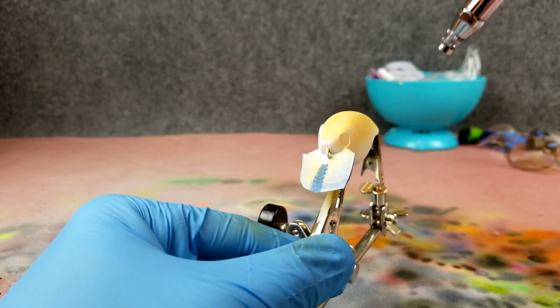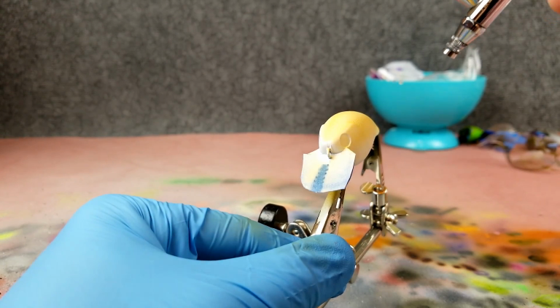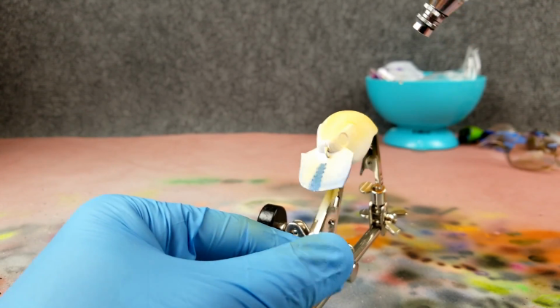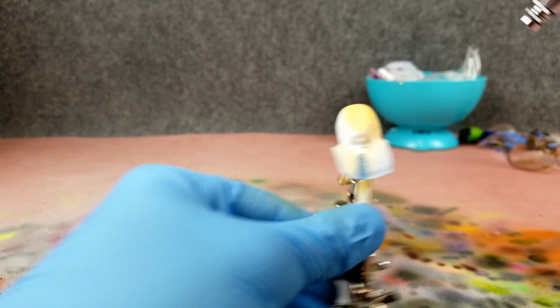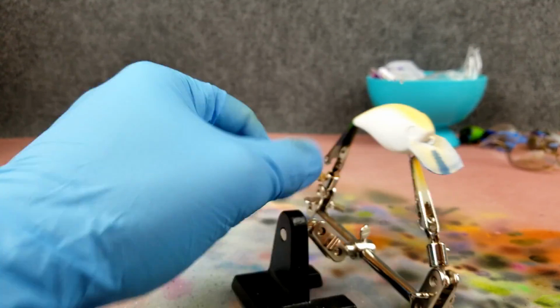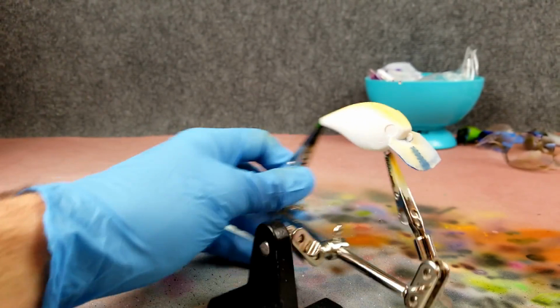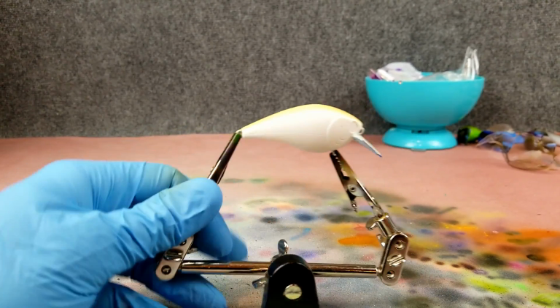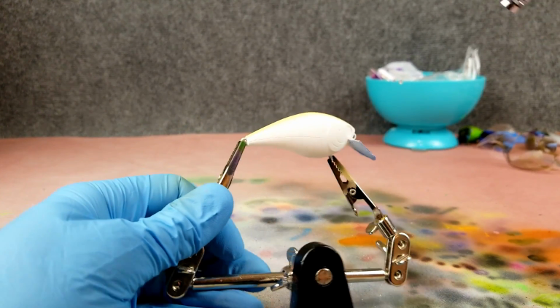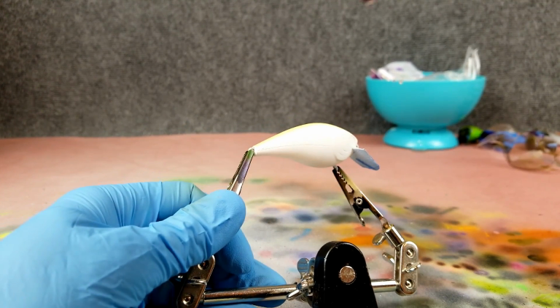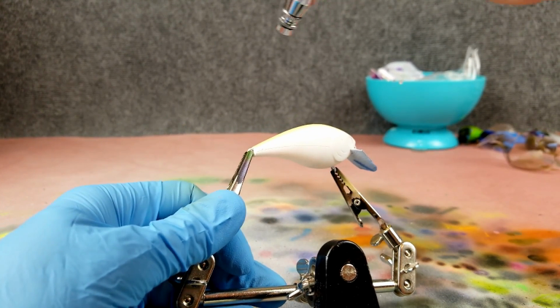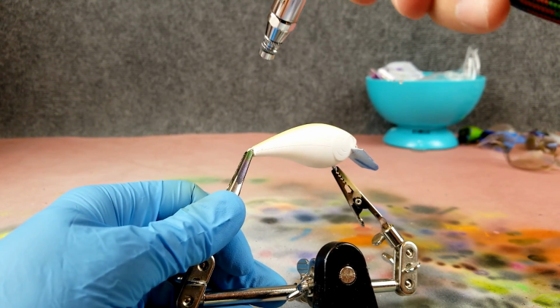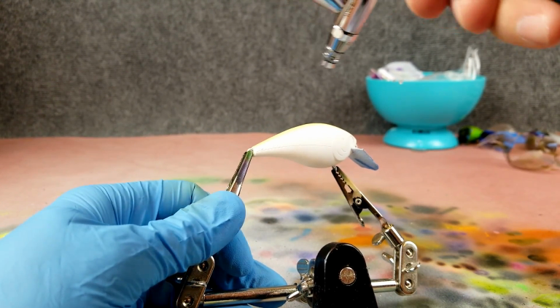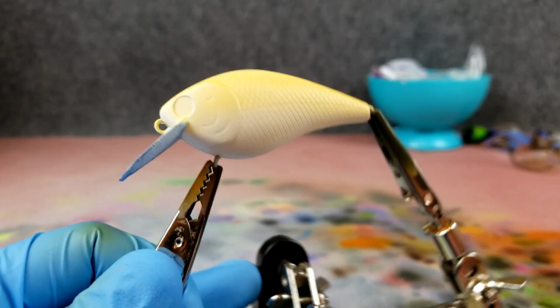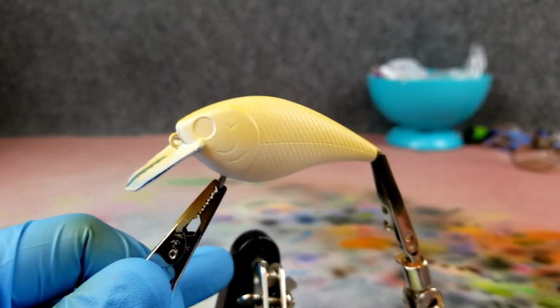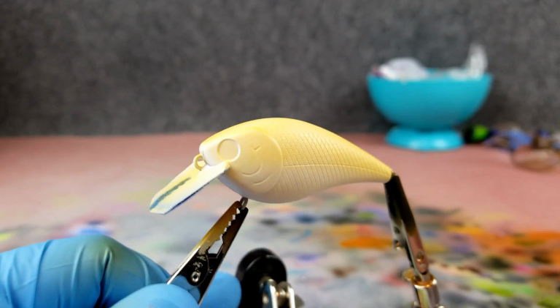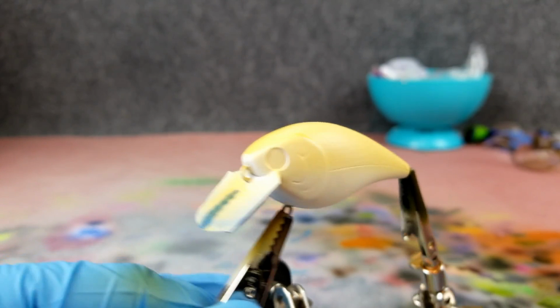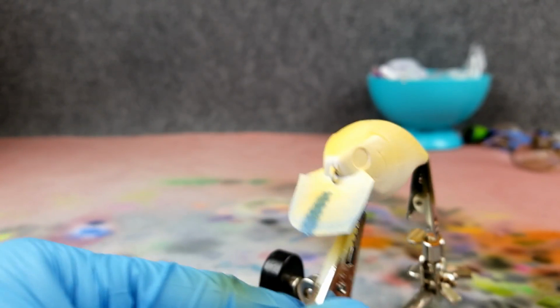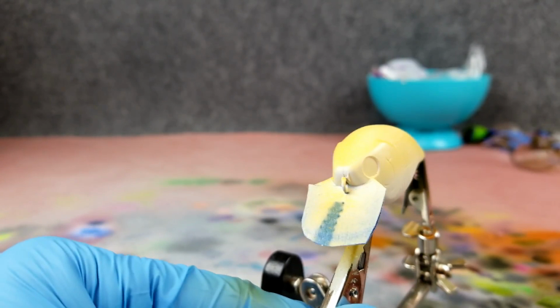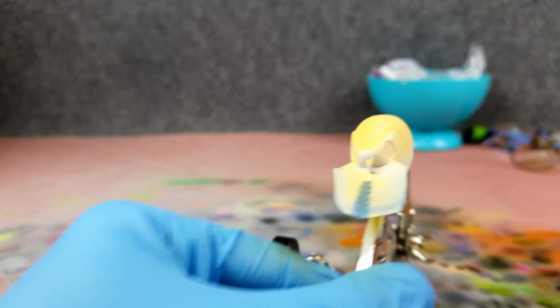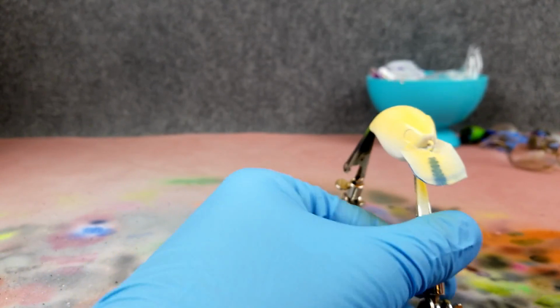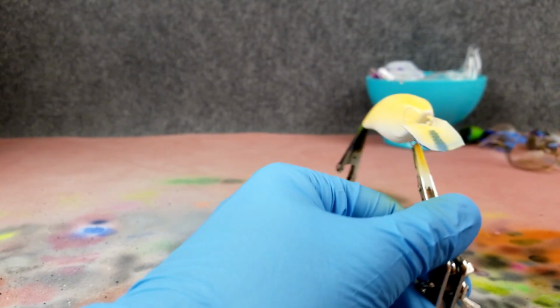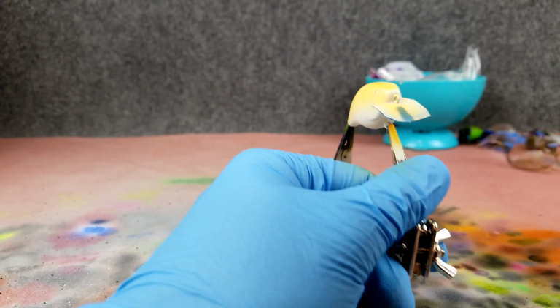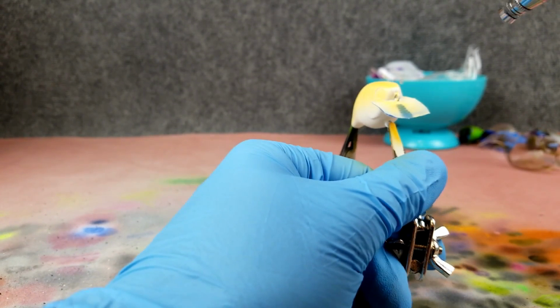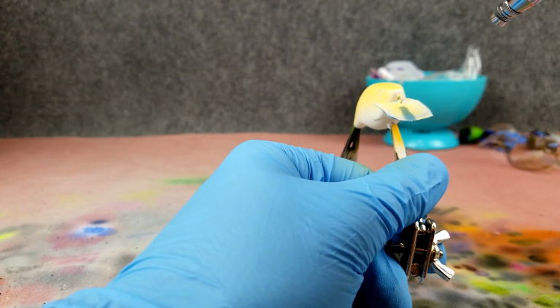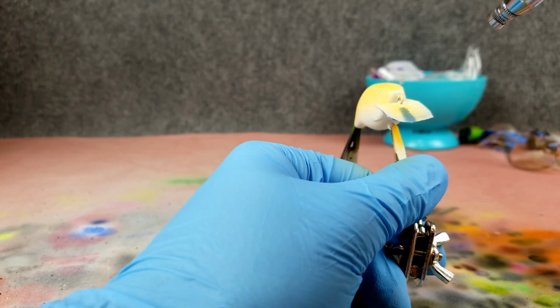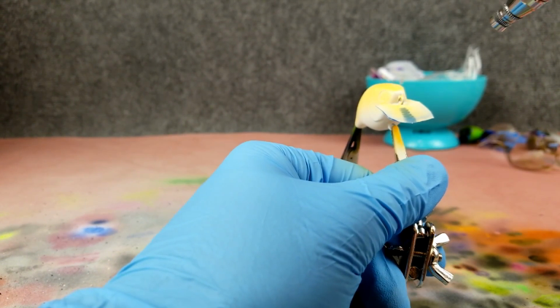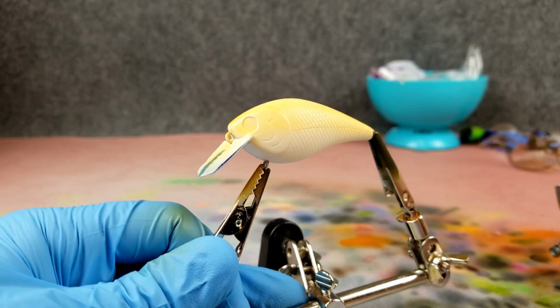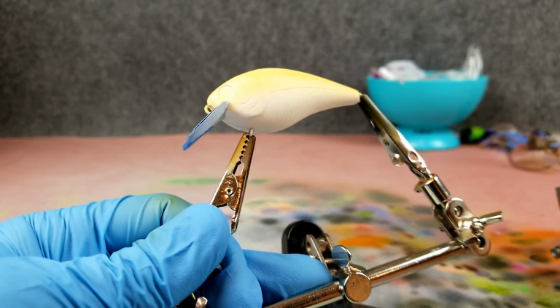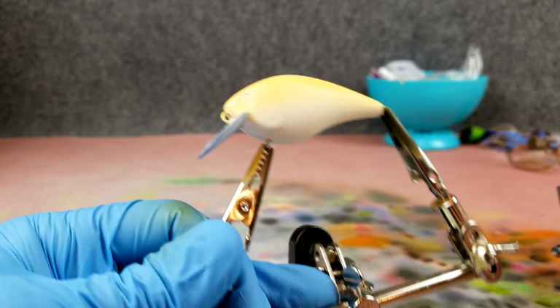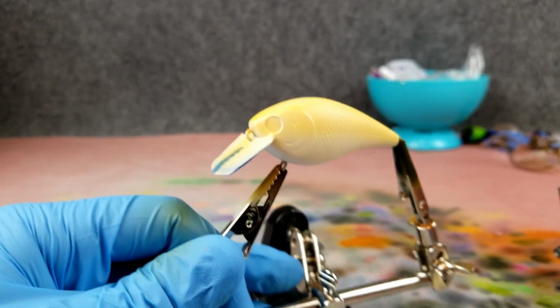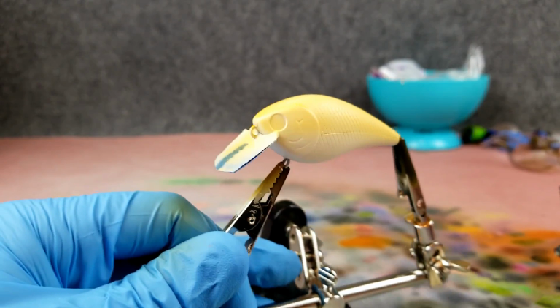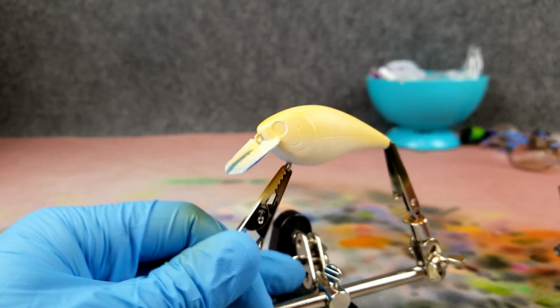Just to give a little bit different color that's going to show through when I get those scales on. Light layer of yellow on — I'm going to heat set that. Forgot the nose there. Let's get the netting on.